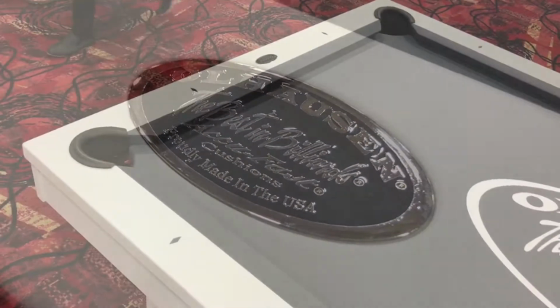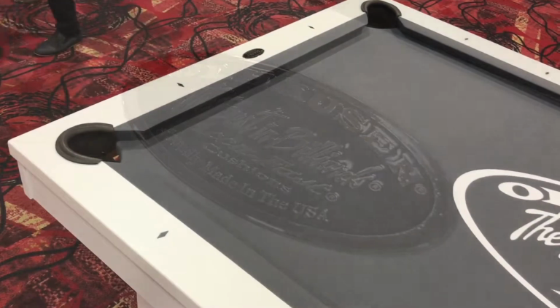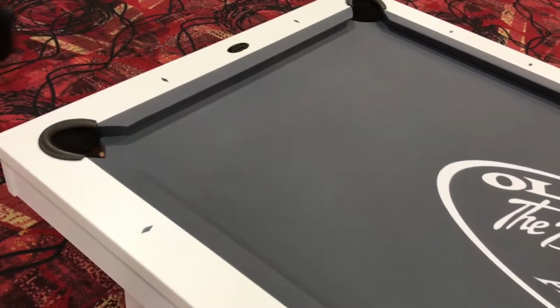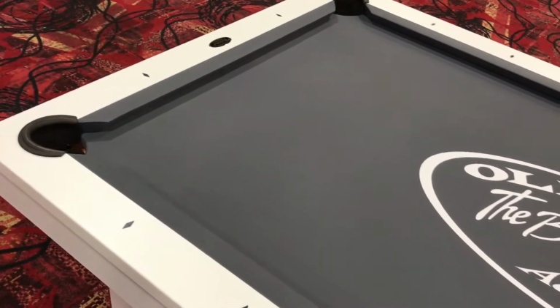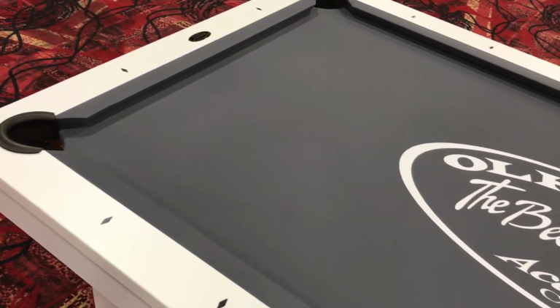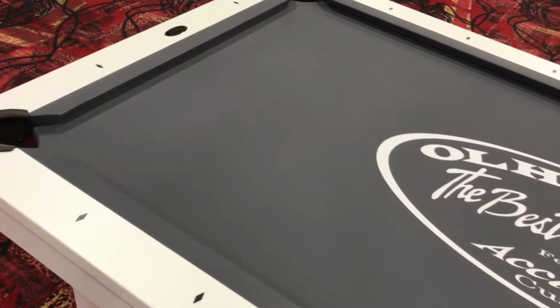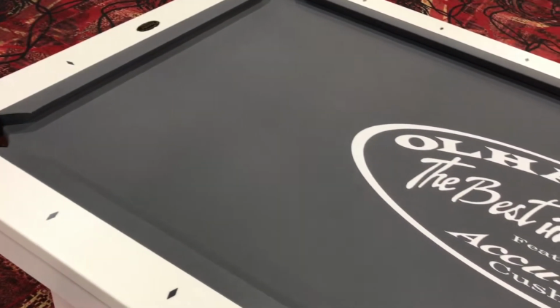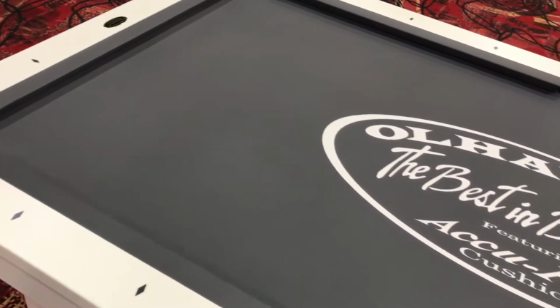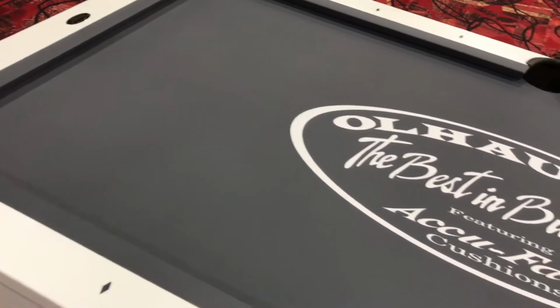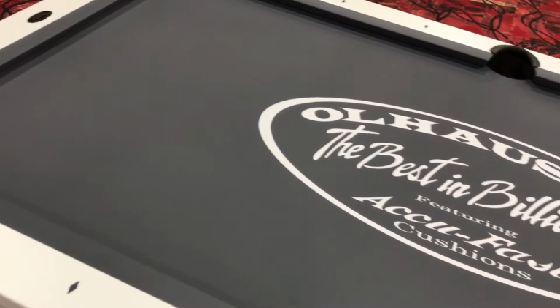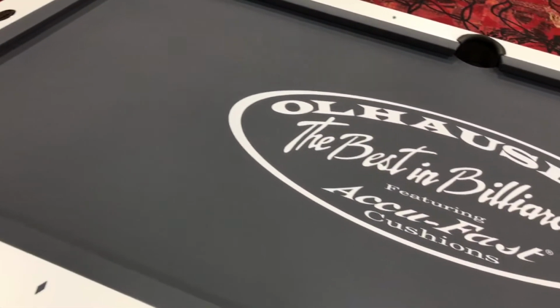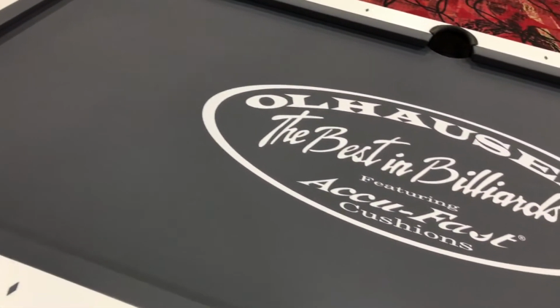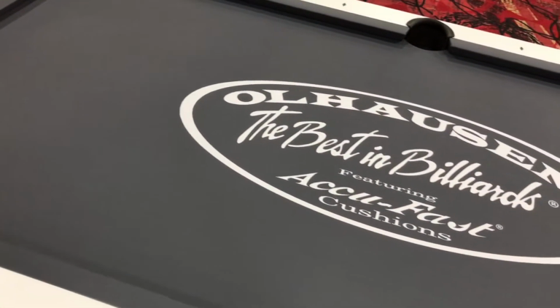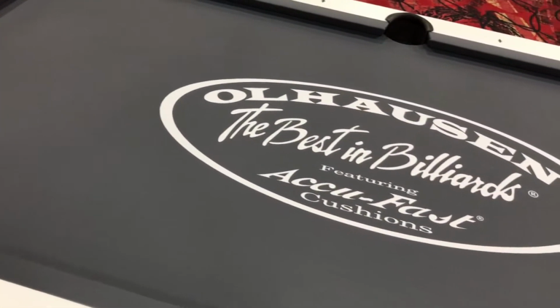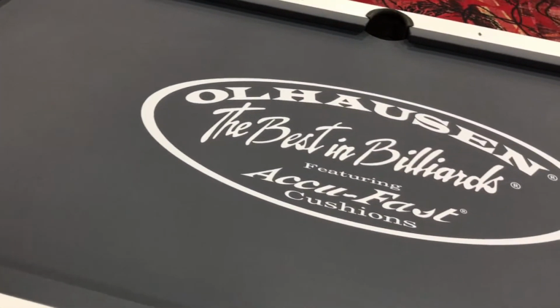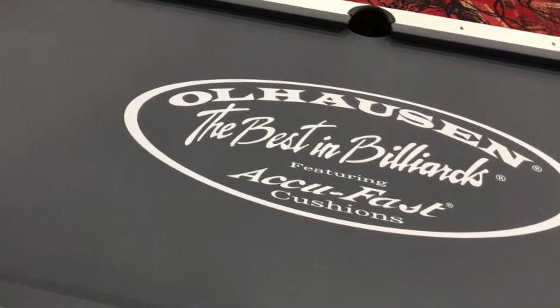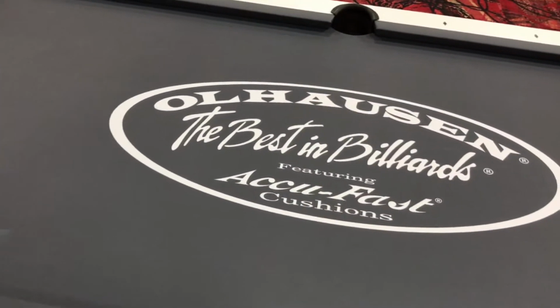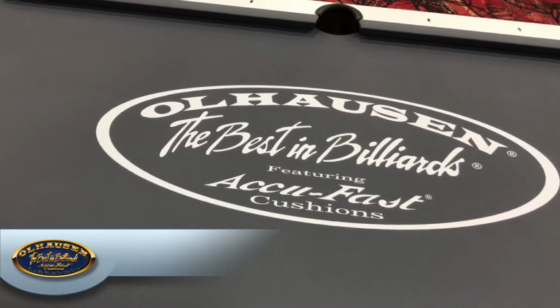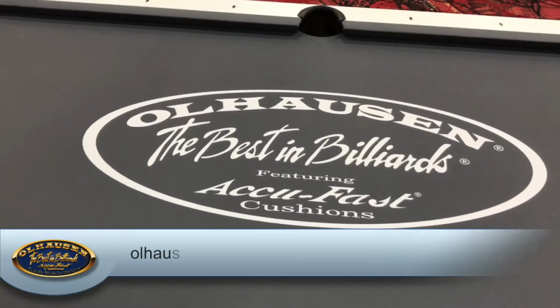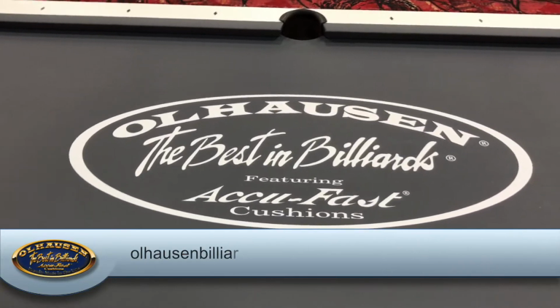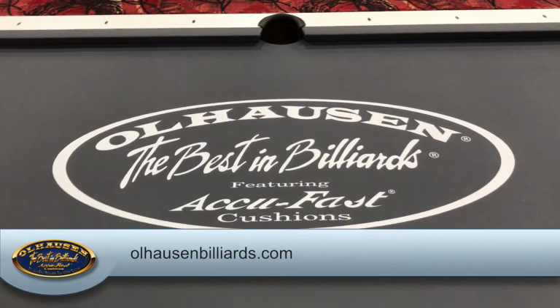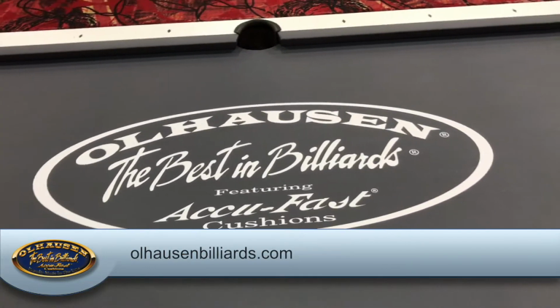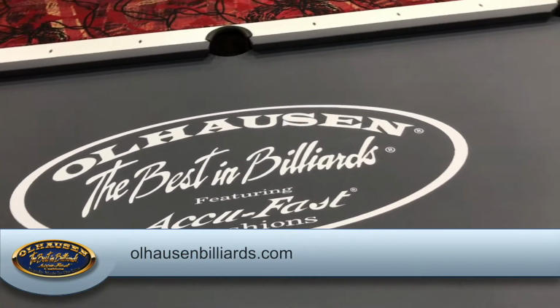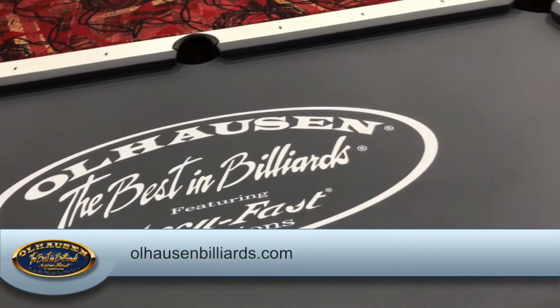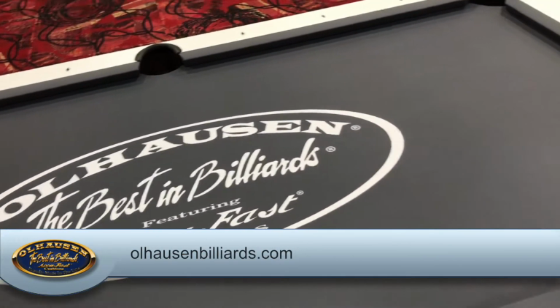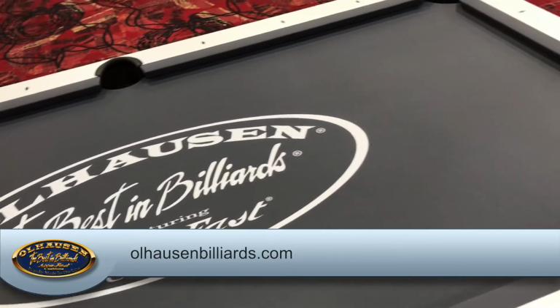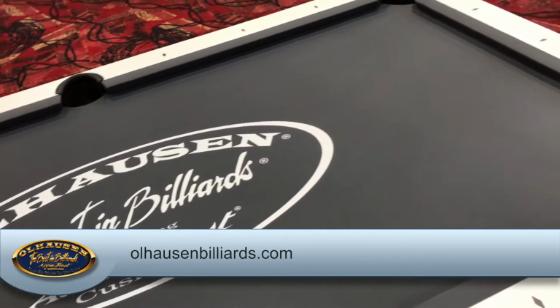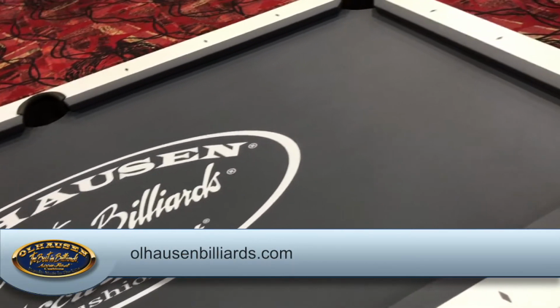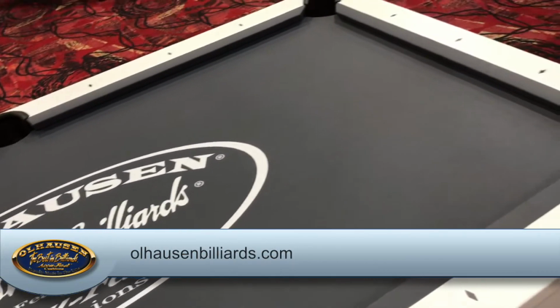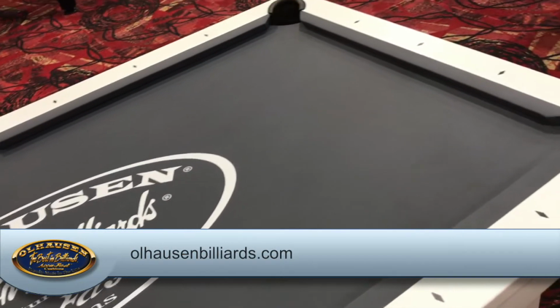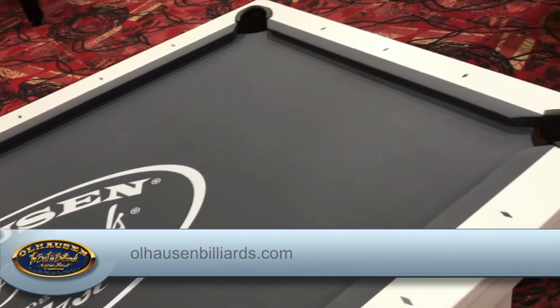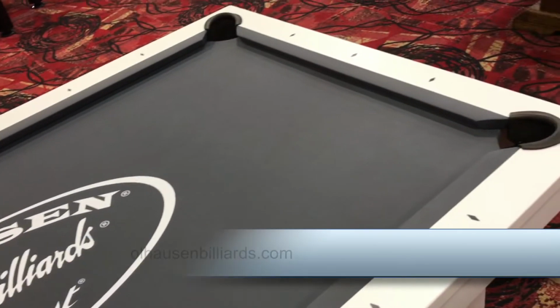As always, all Ohlhausen pool tables and shuffleboards are proudly made in the USA and are backed by Ohlhausen's lifetime warranty. Go to Ohlhausenbilliards.com for more info.